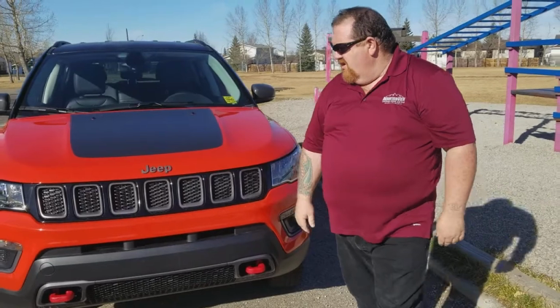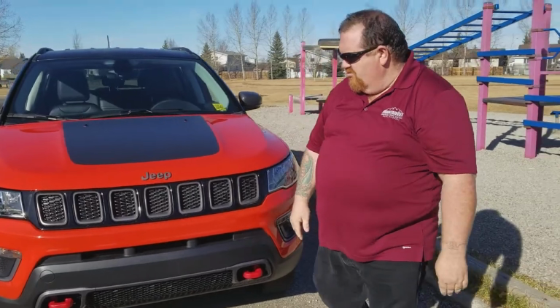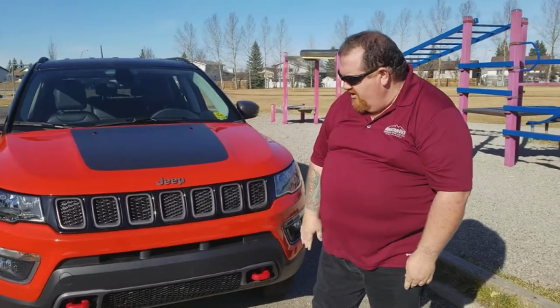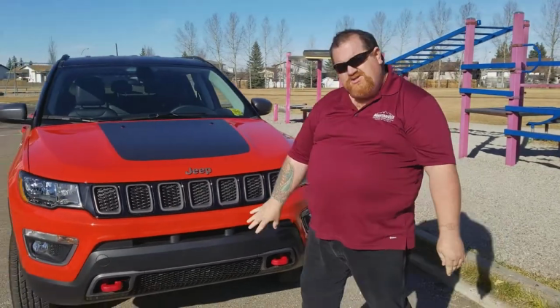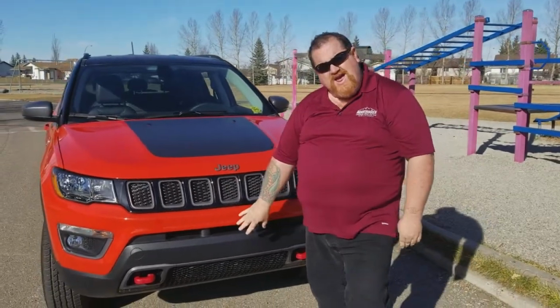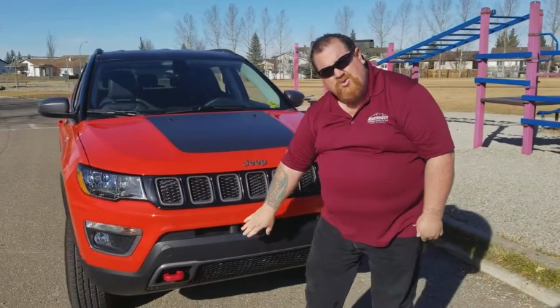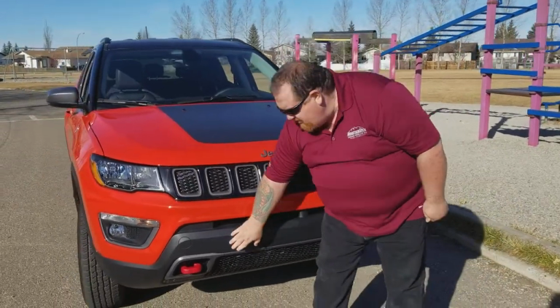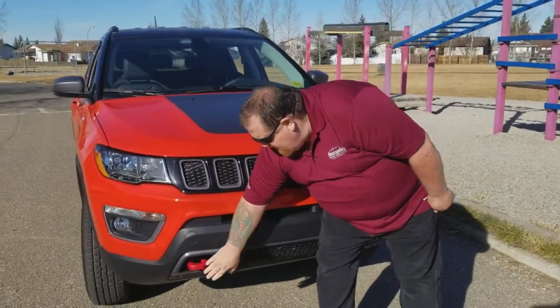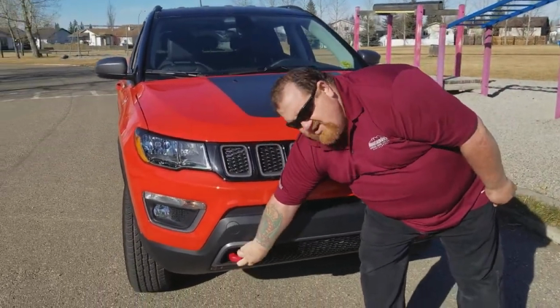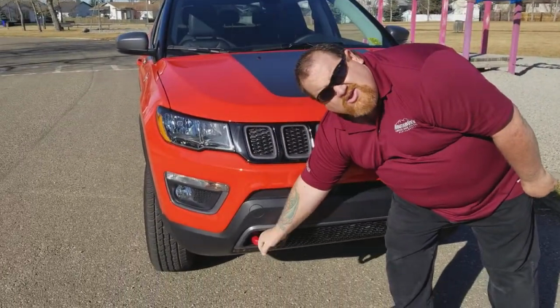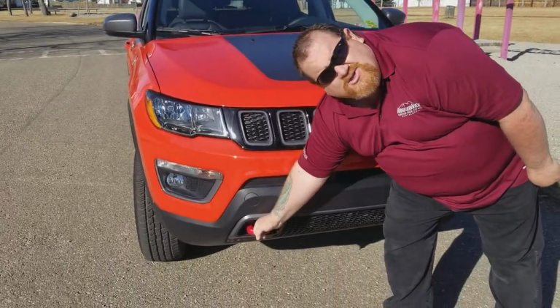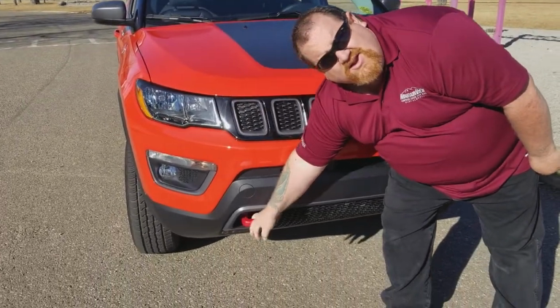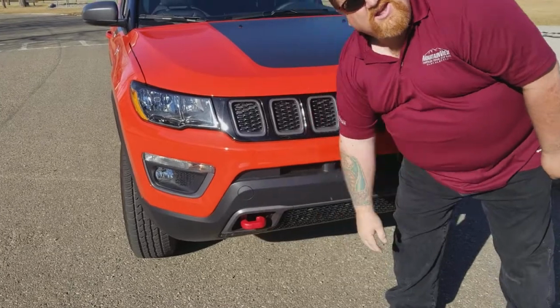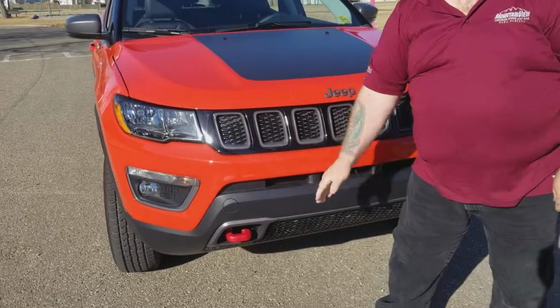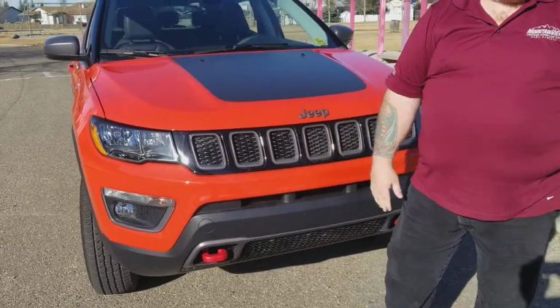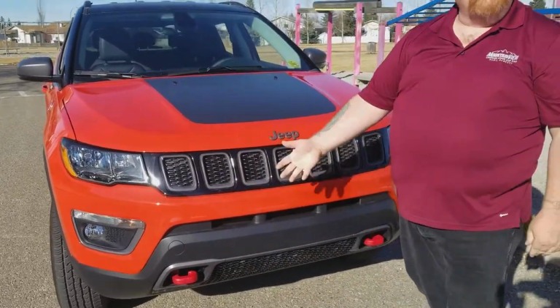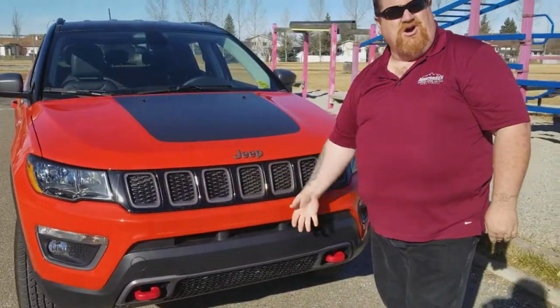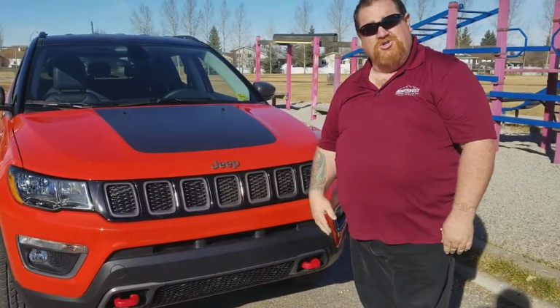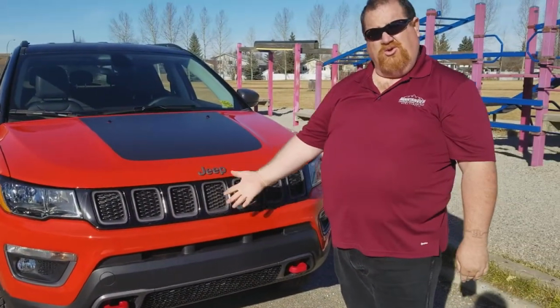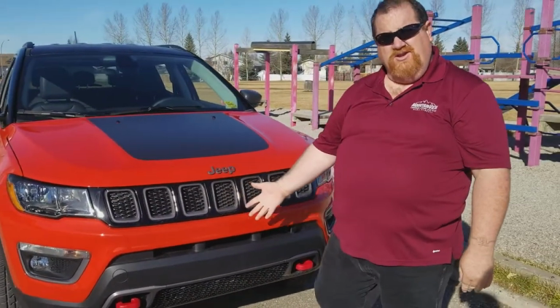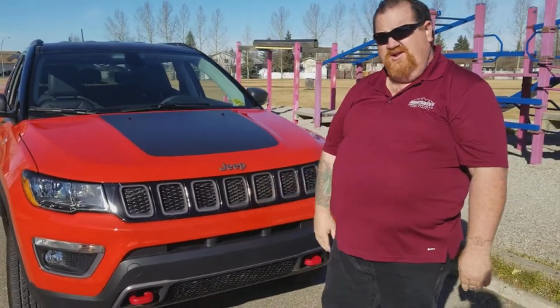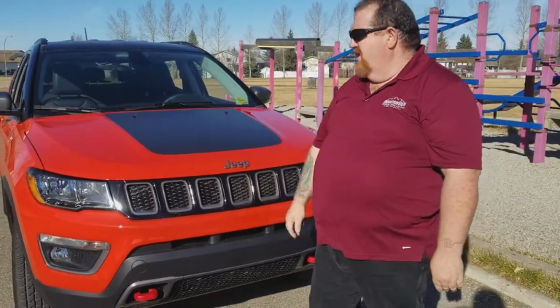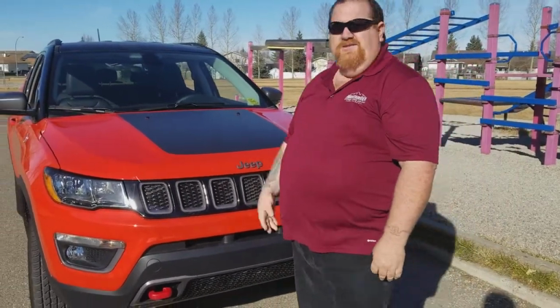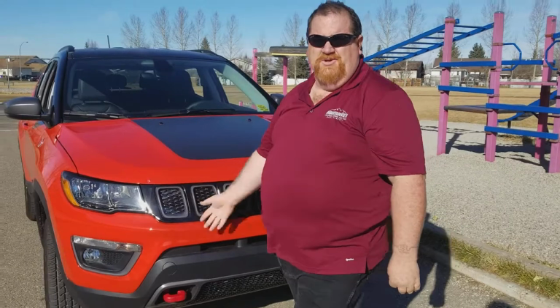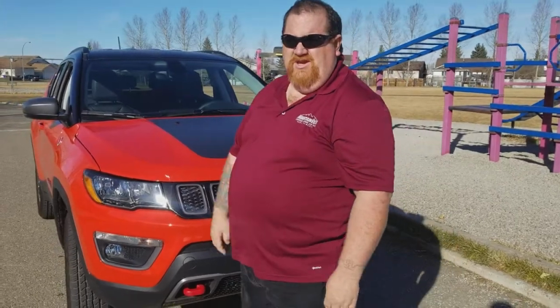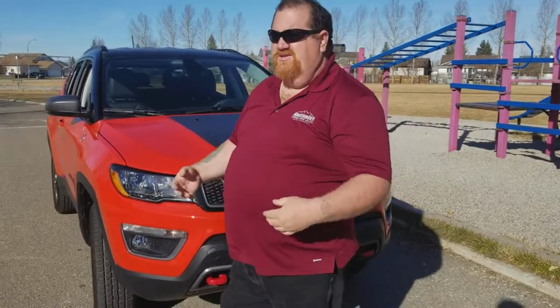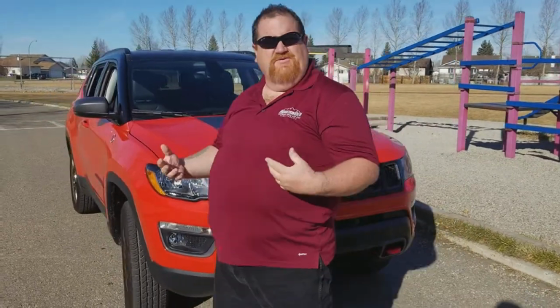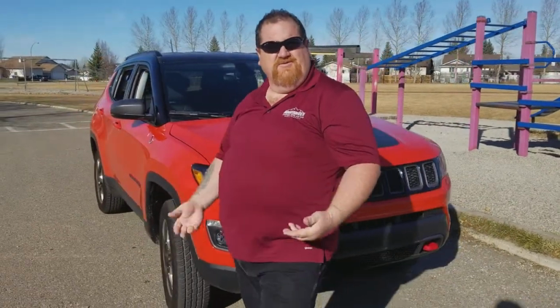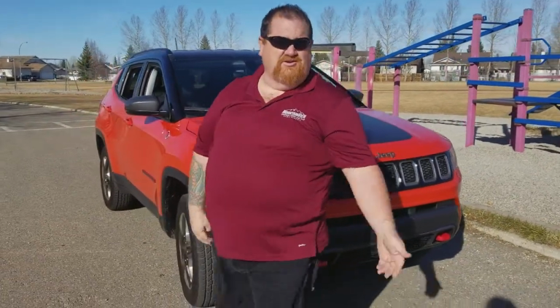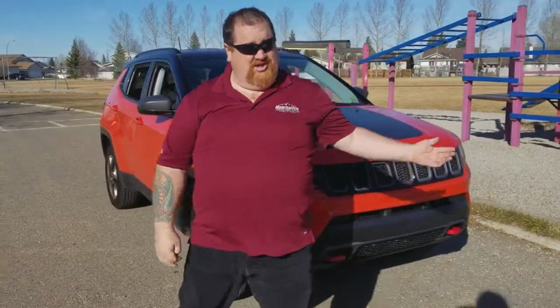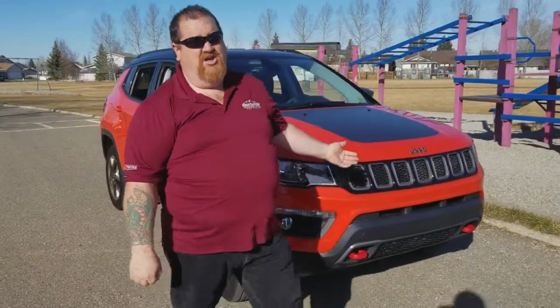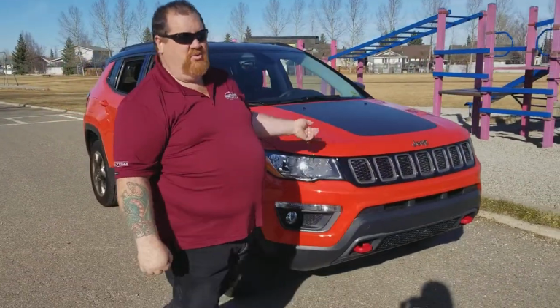As we move around here, you'll notice this one has the red tow hooks in the front. That means this is a Trailhawk. It's trail rated. The Compass is such a phenomenal vehicle. Look at this color, like wow.